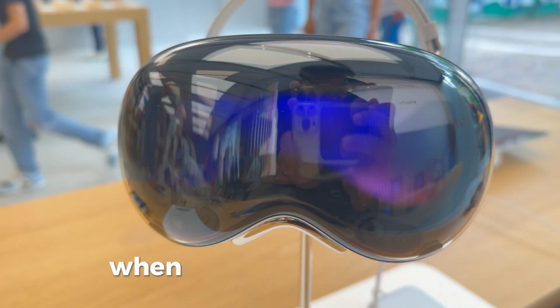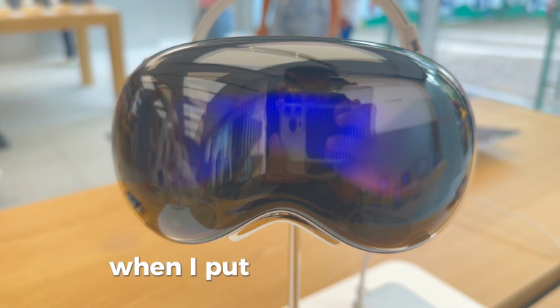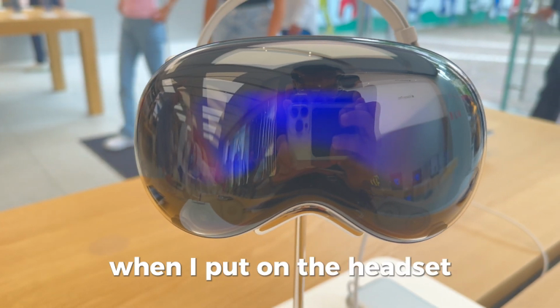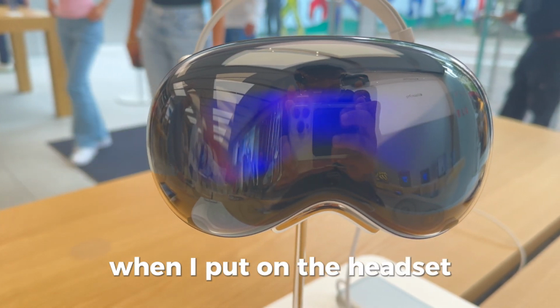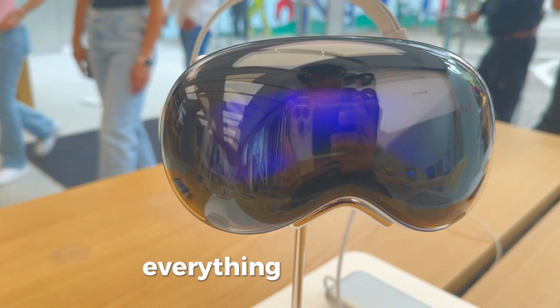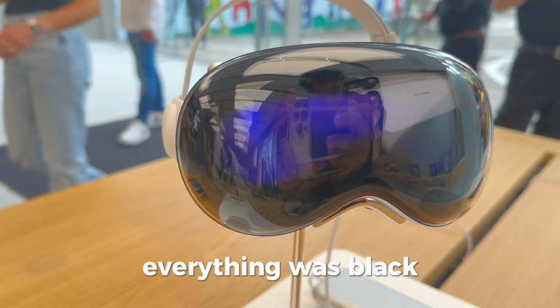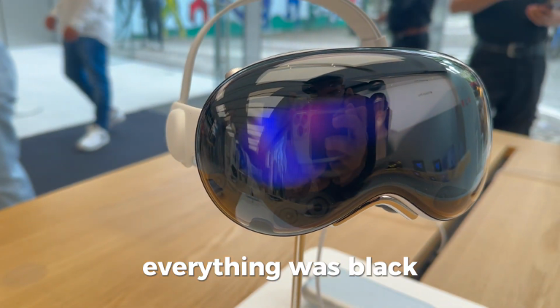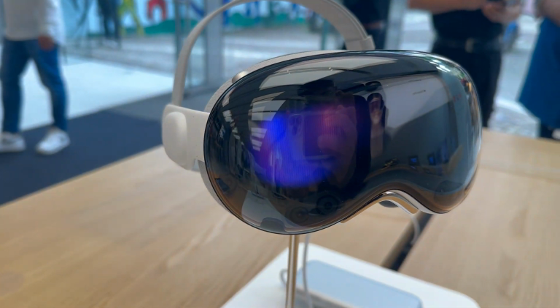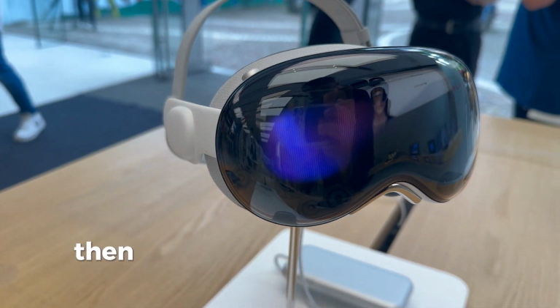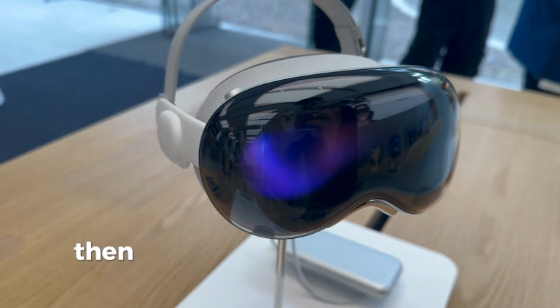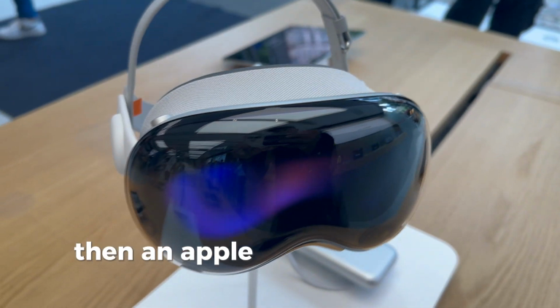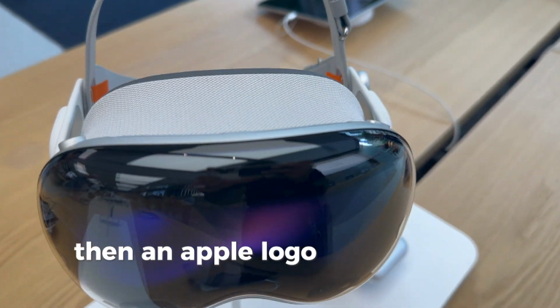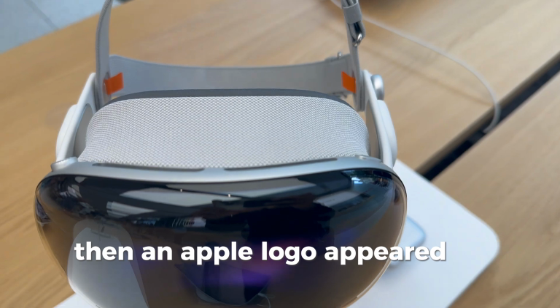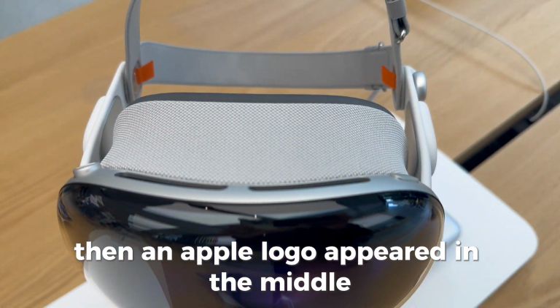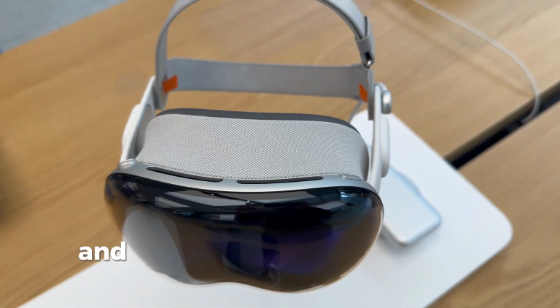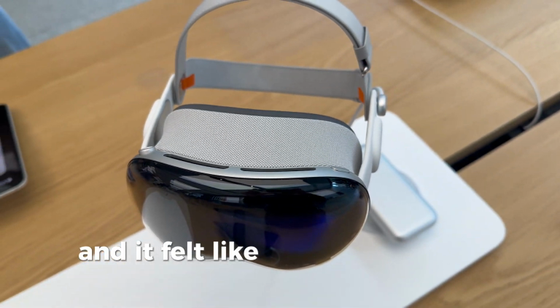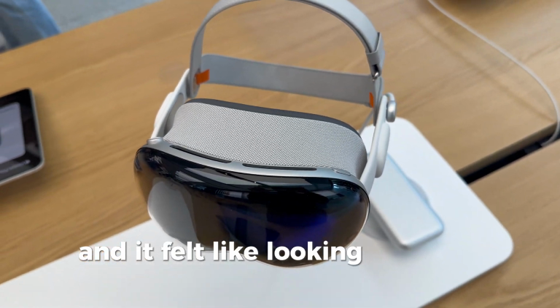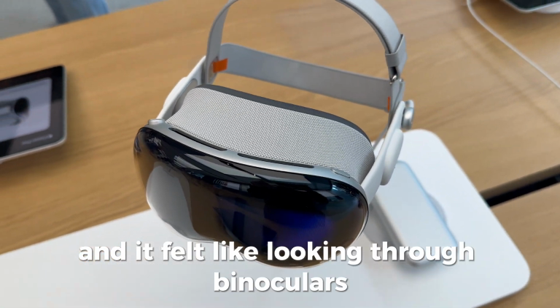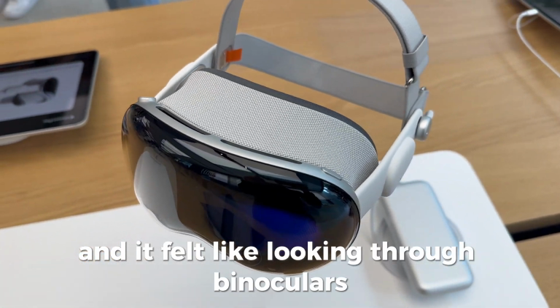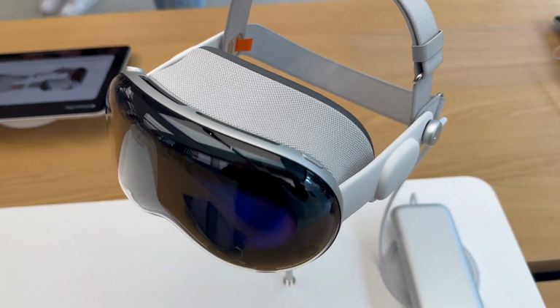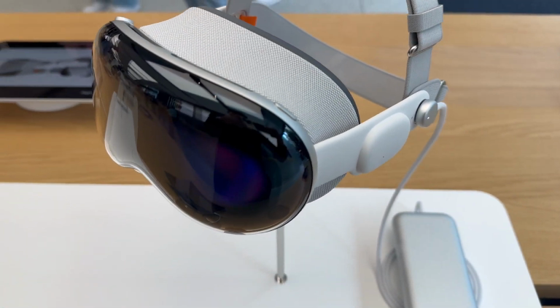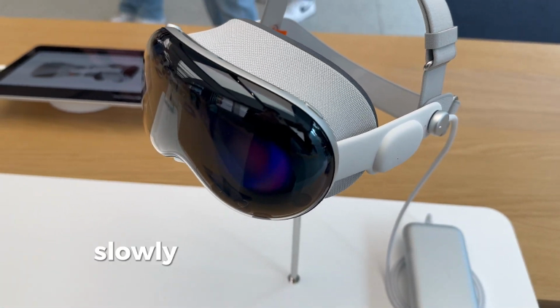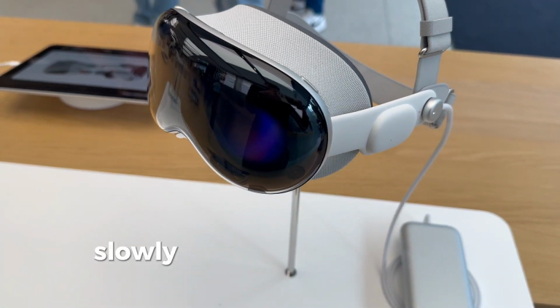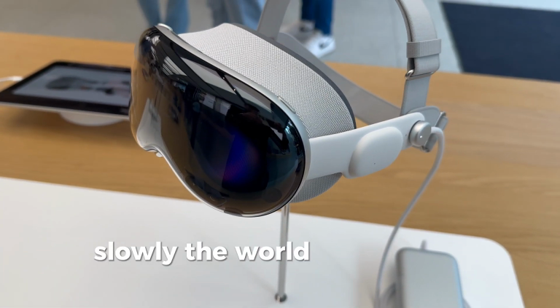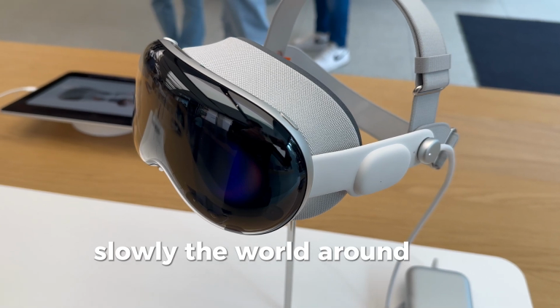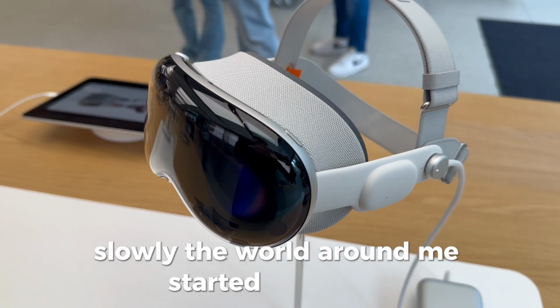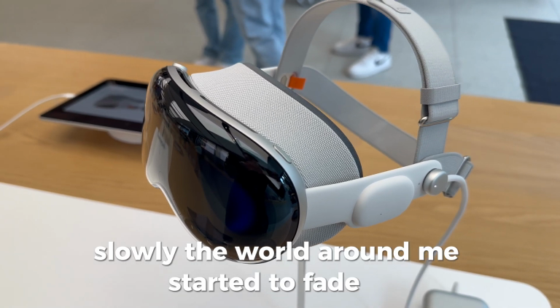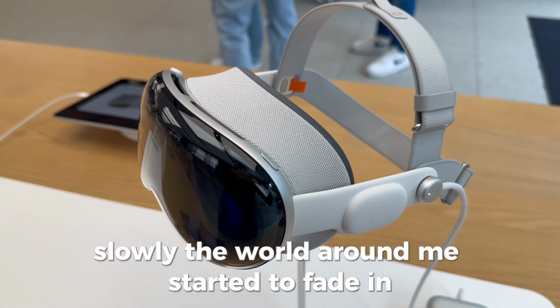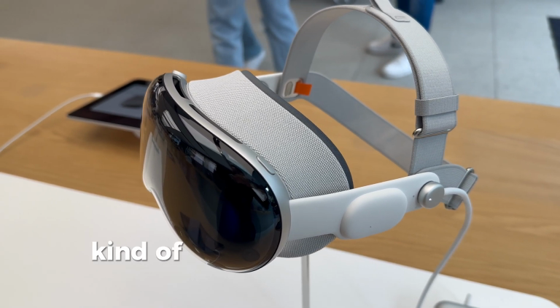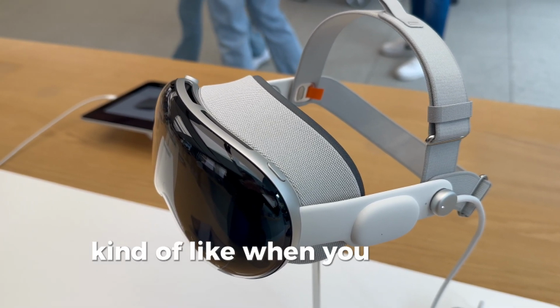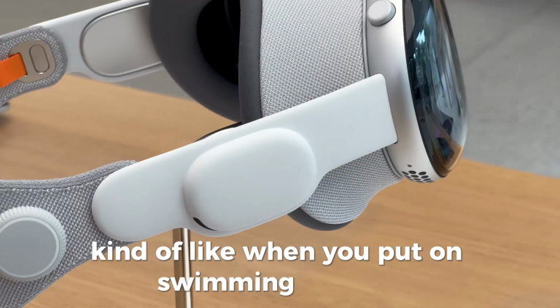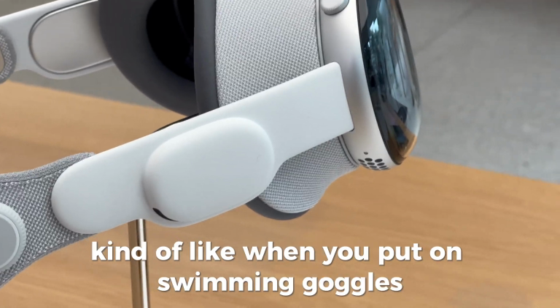When I put on the headset, everything was black. Then an Apple logo appeared in the middle, and it felt like looking through binoculars. Slowly, the world around me started to fade in, kind of like when you put on swimming goggles.